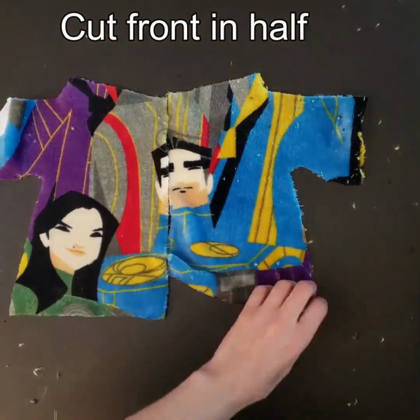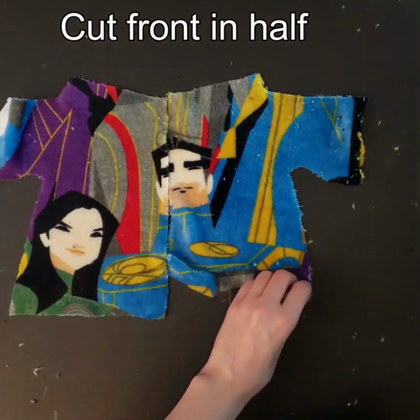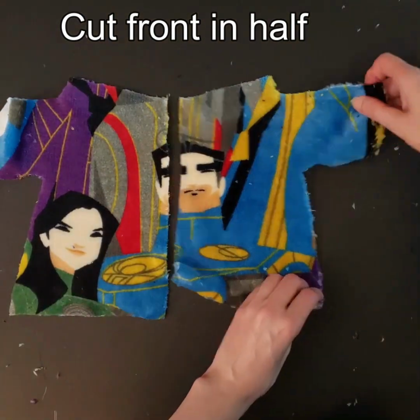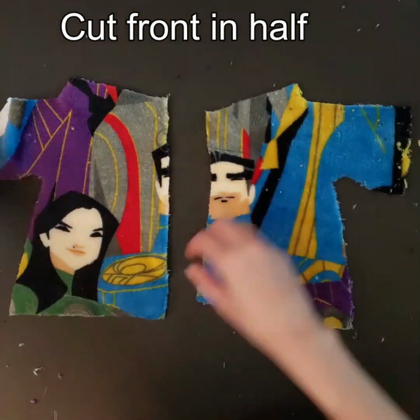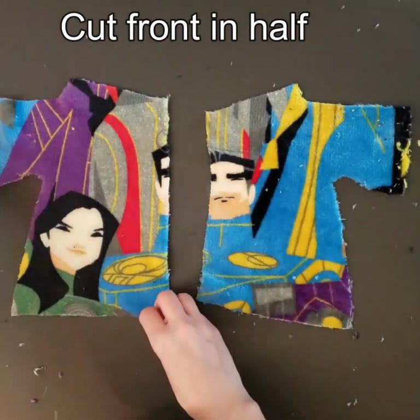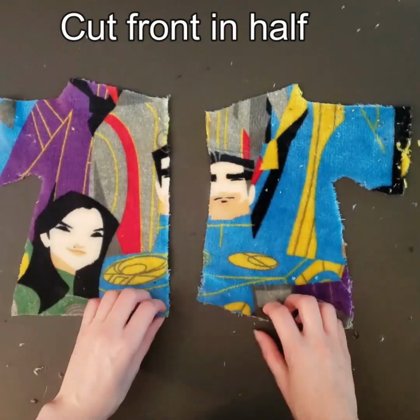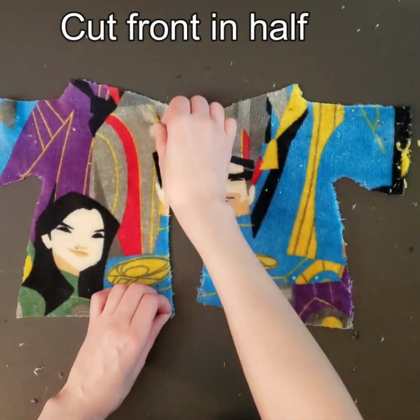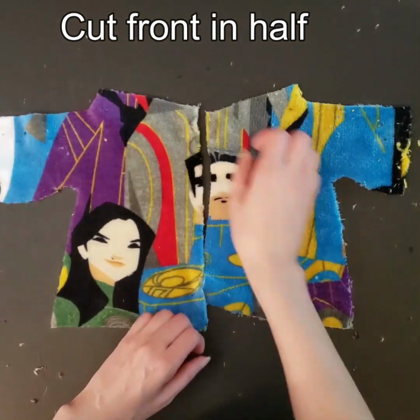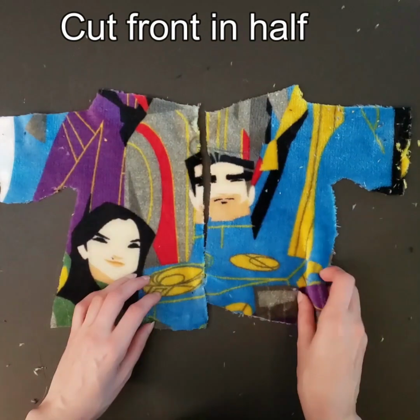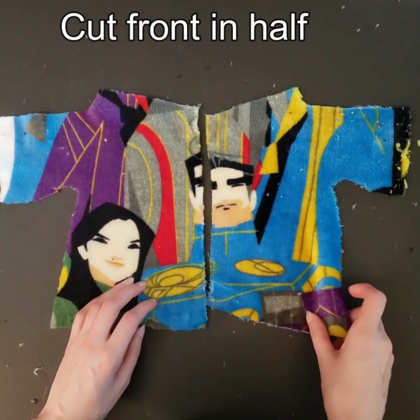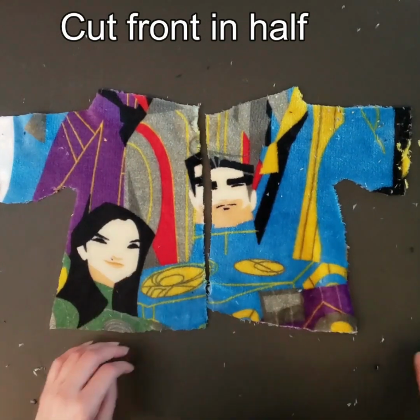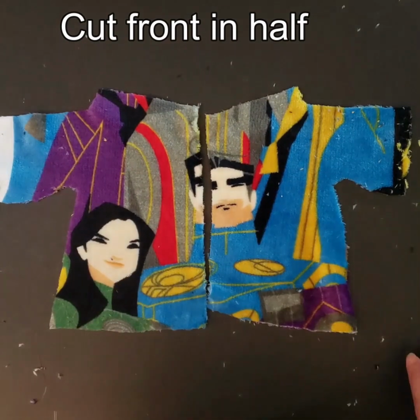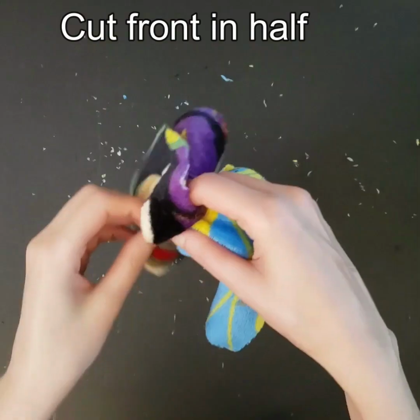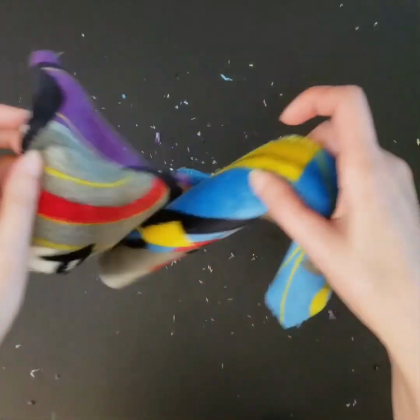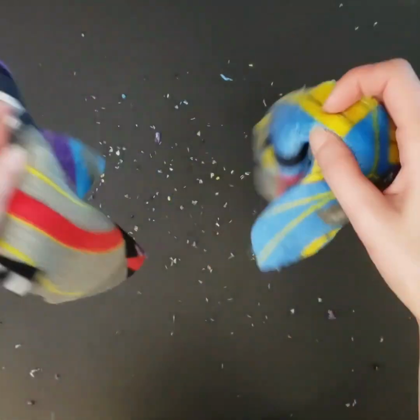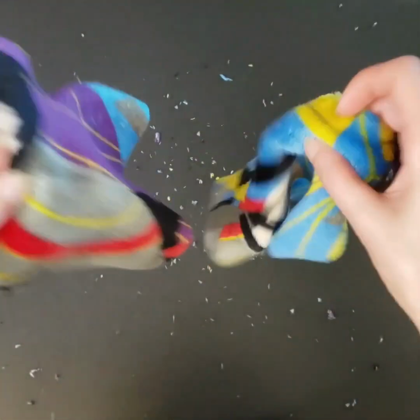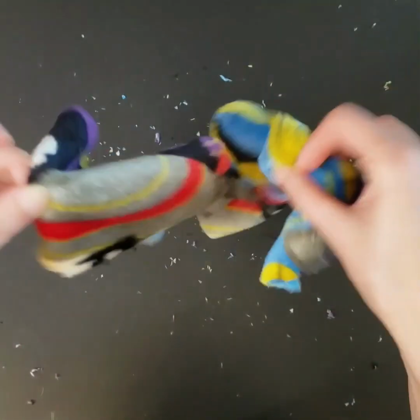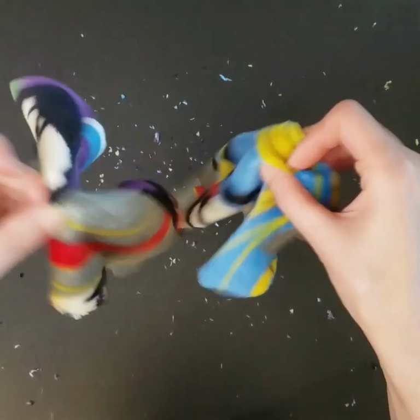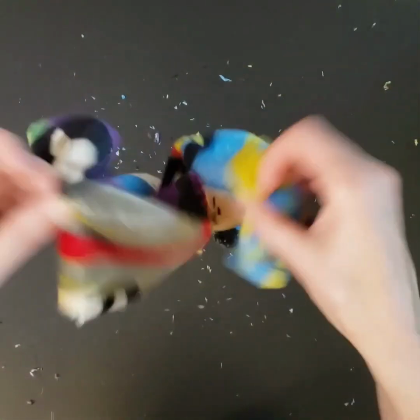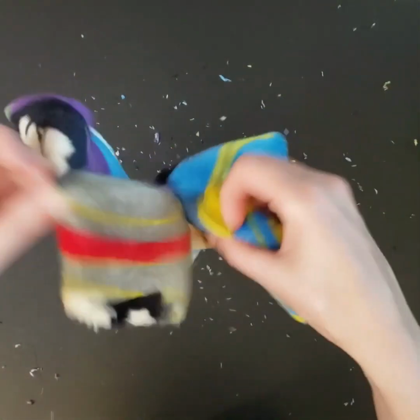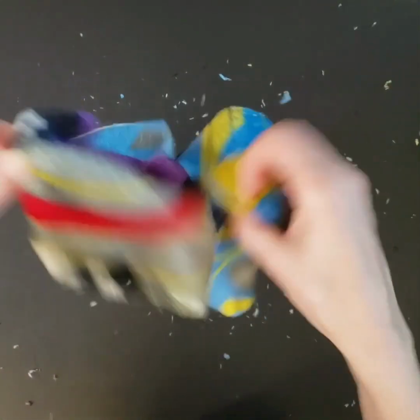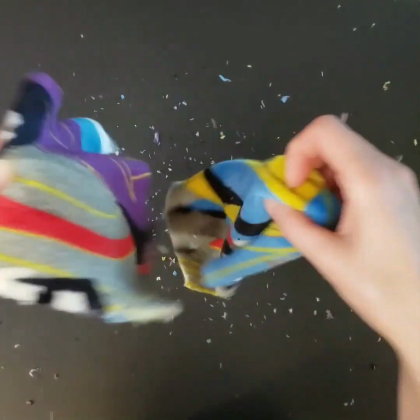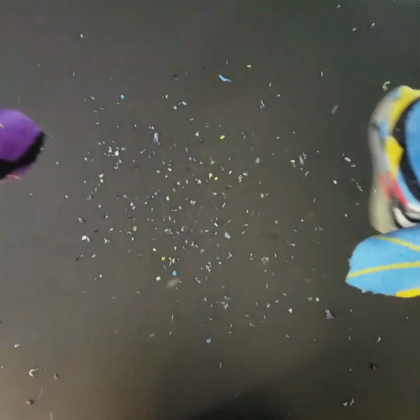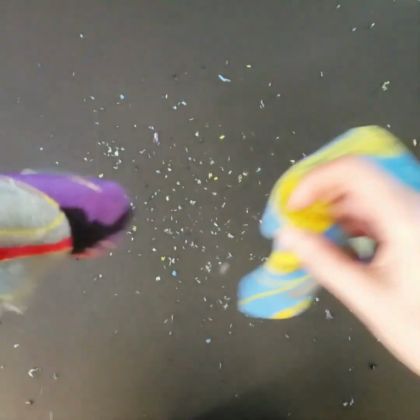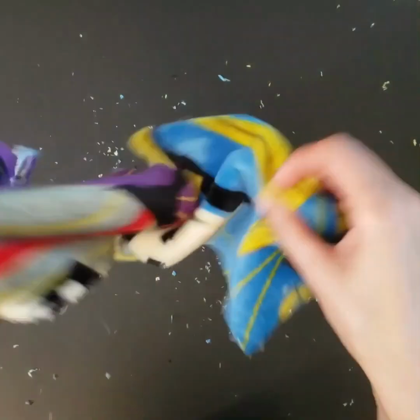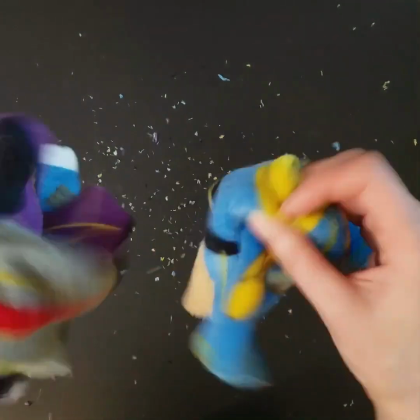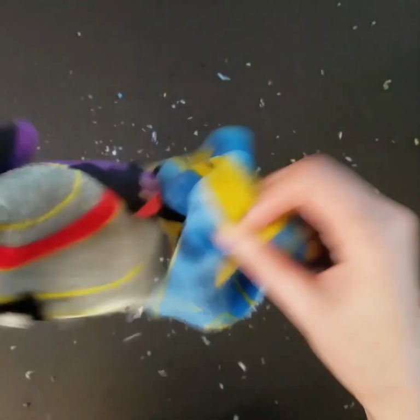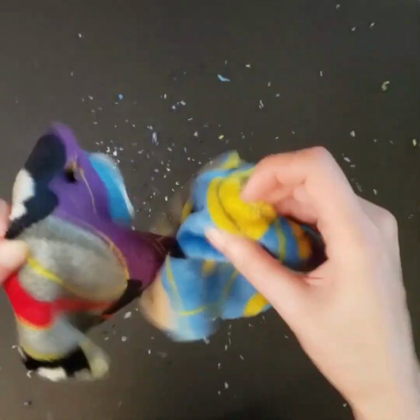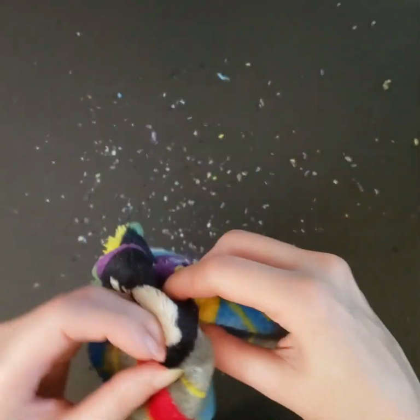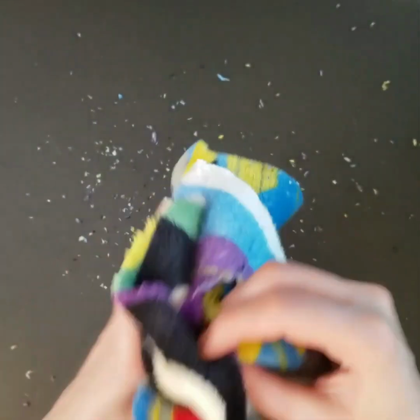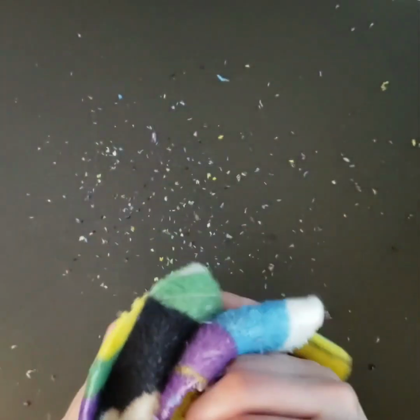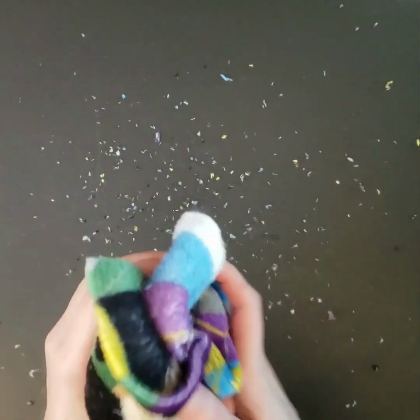I cut that piece in half. Fleece can have a lot of fluff, so shake that out.